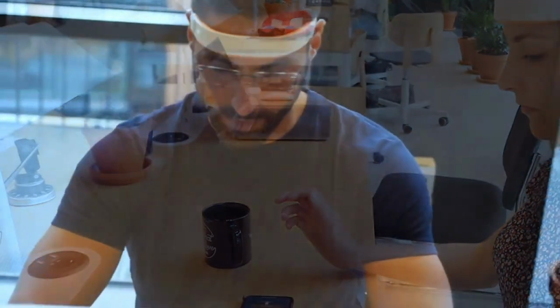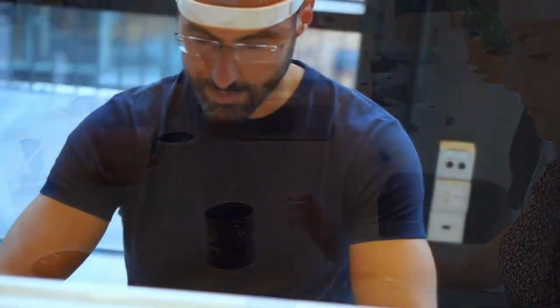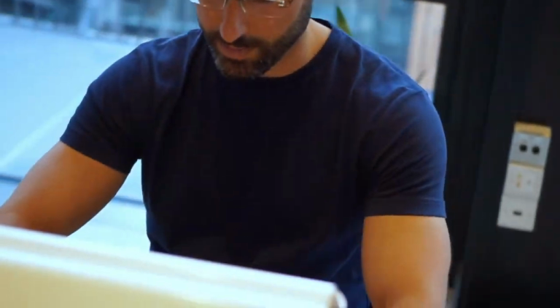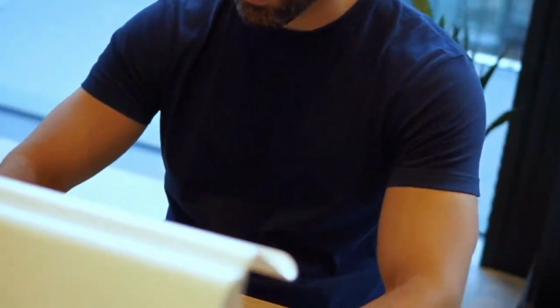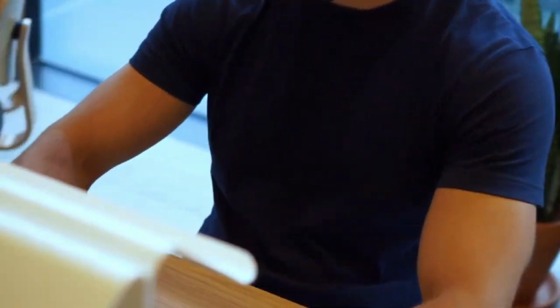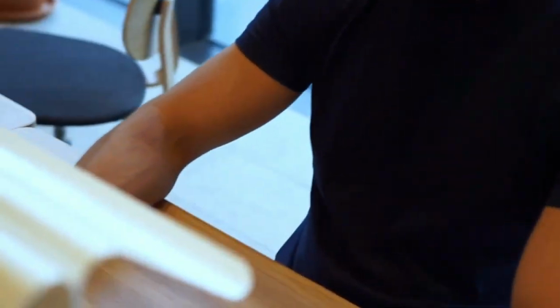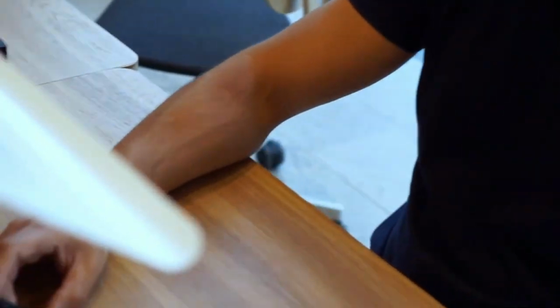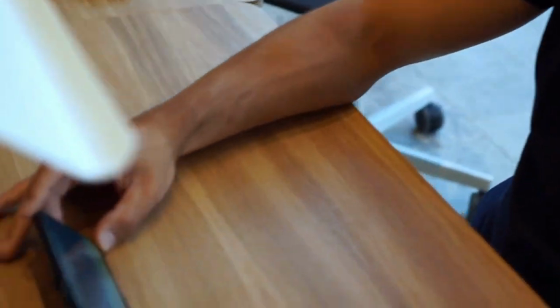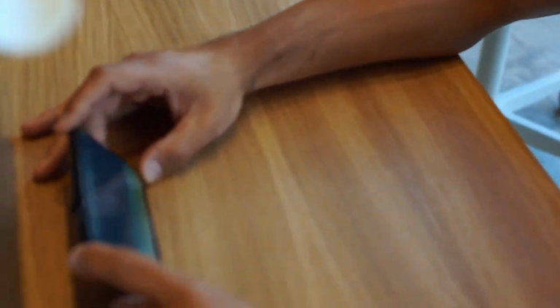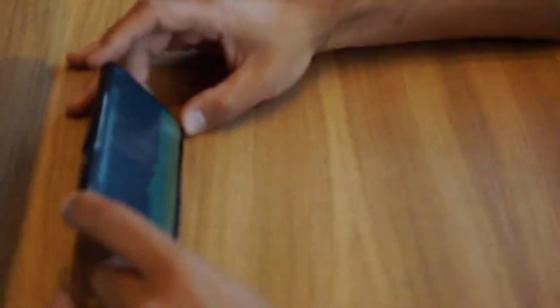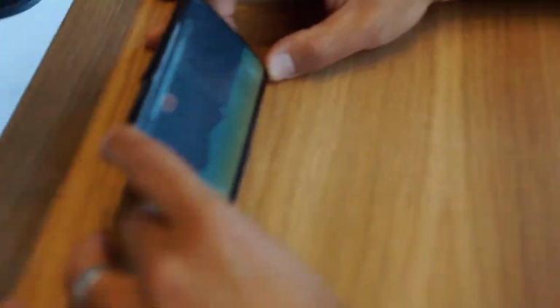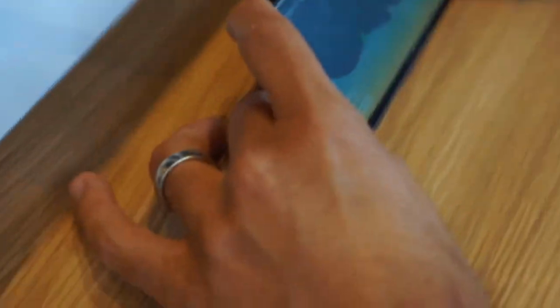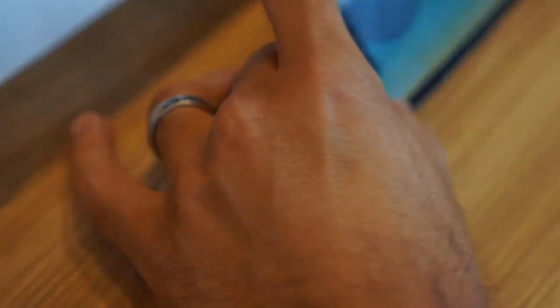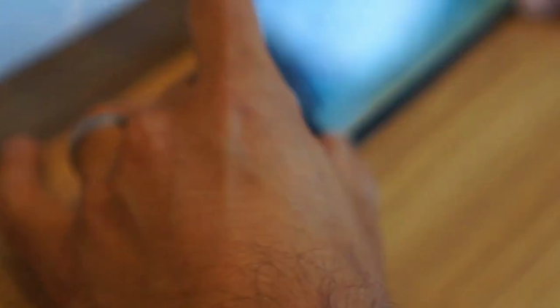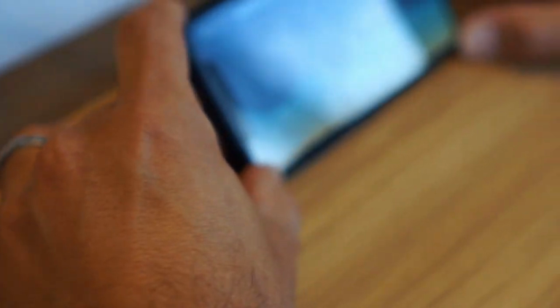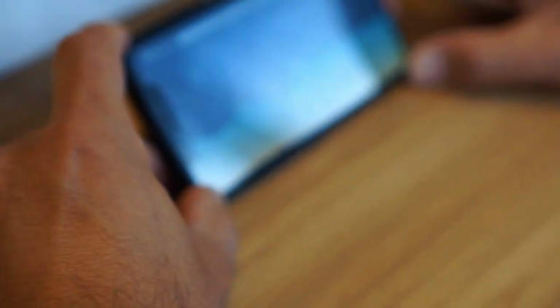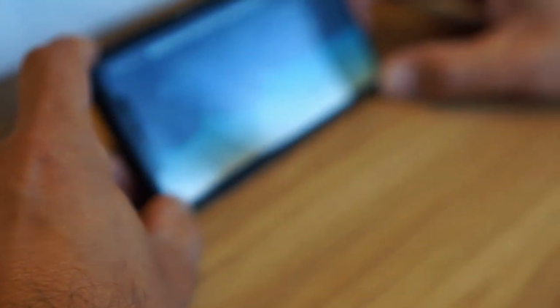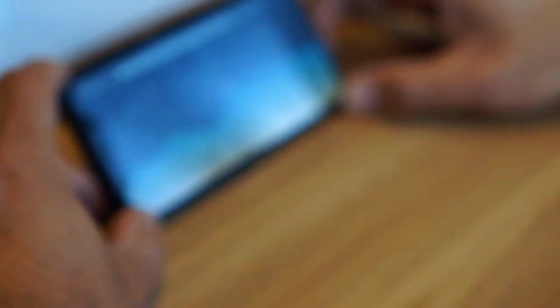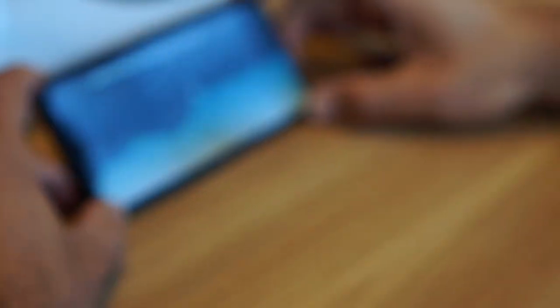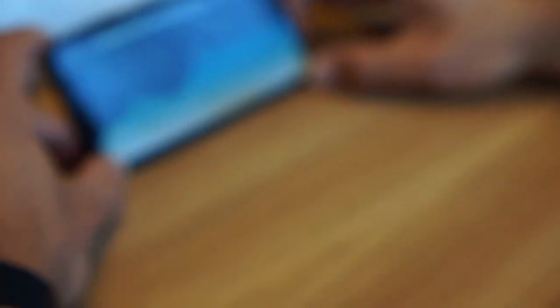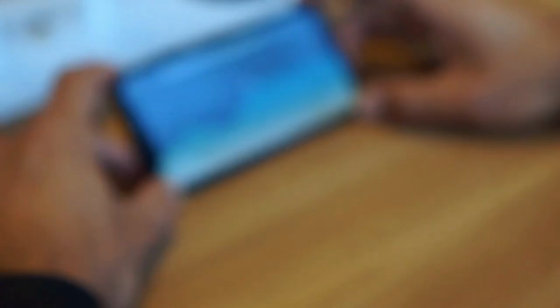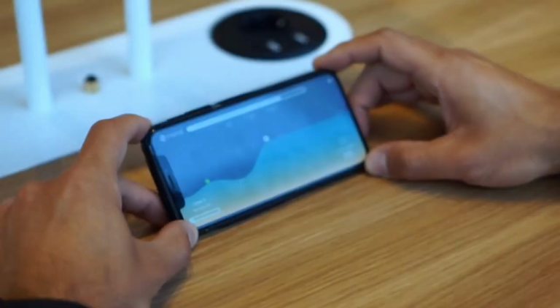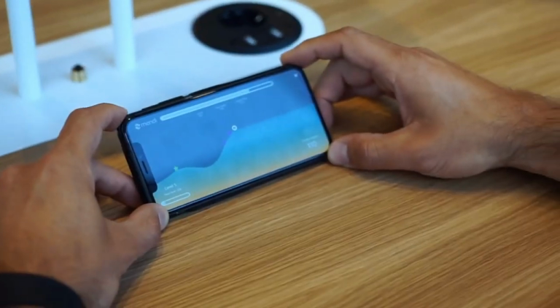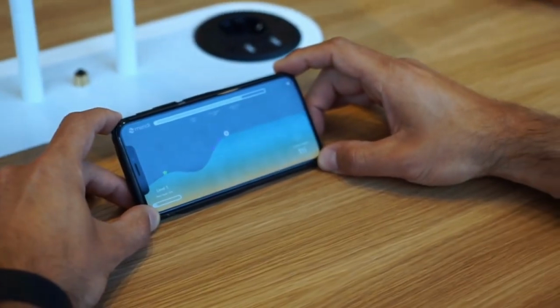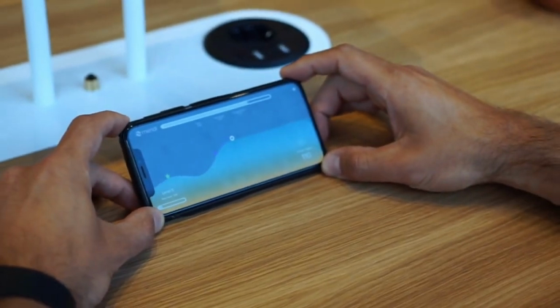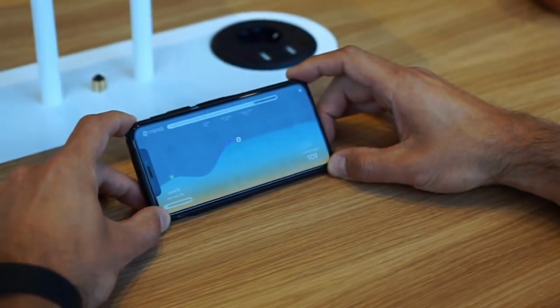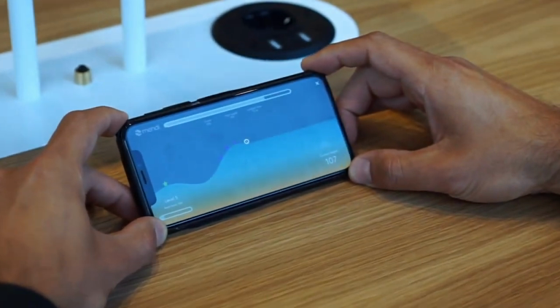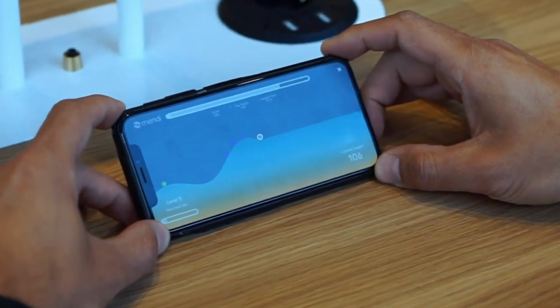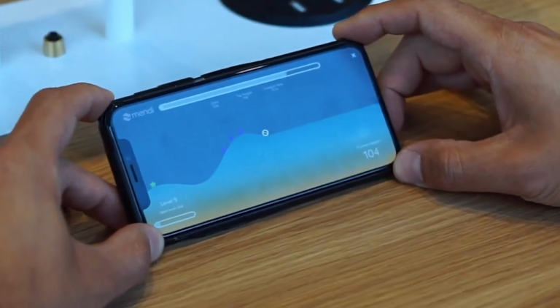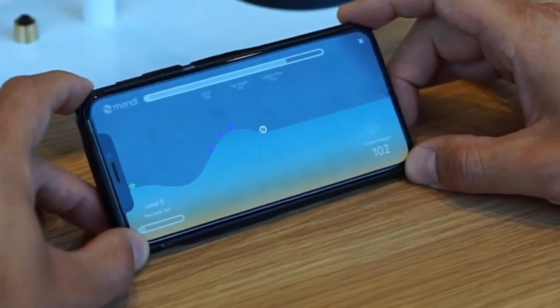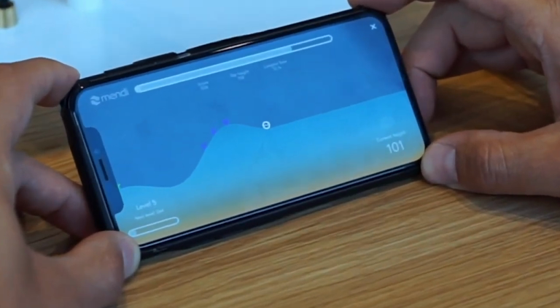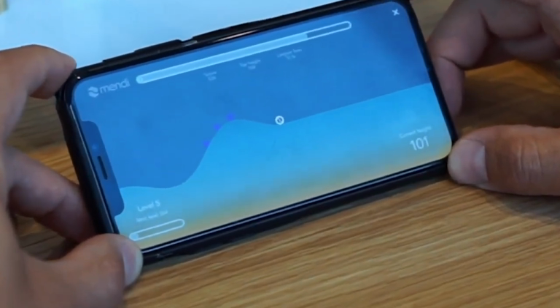The sensors pick up electrical signals generated by the brain and use this information to provide real-time feedback to the user. This feedback is presented through a mobile app that's connected to the headset via Bluetooth.